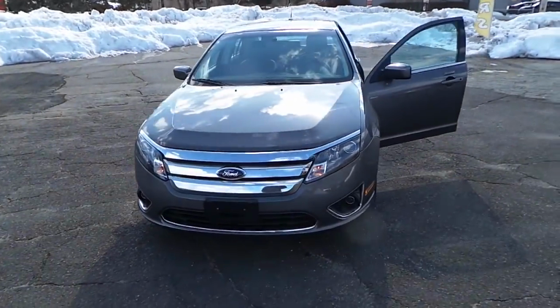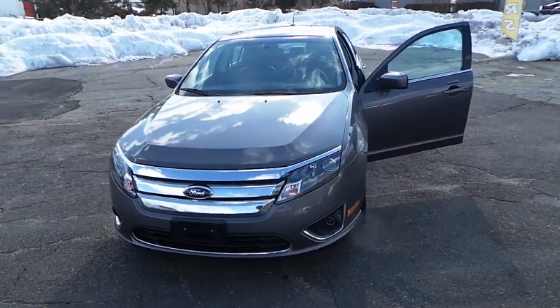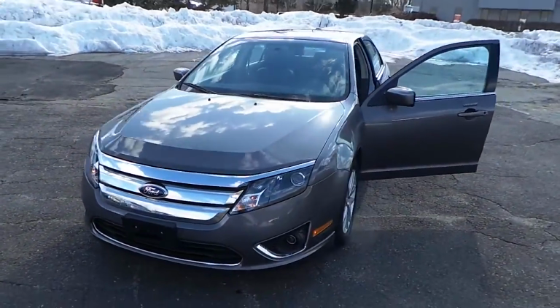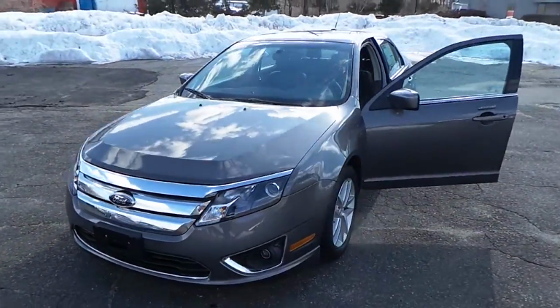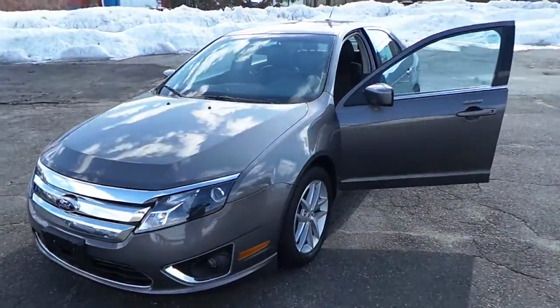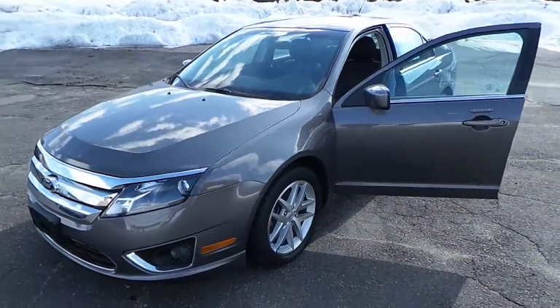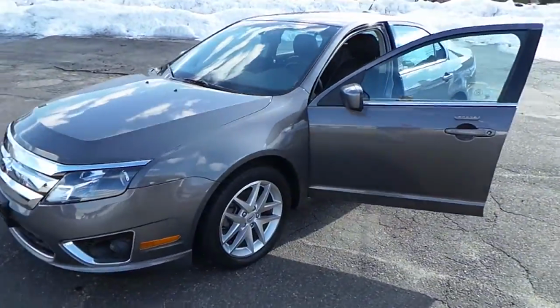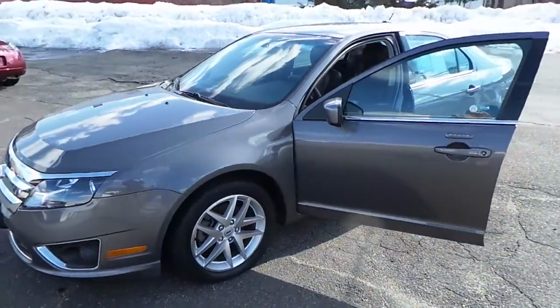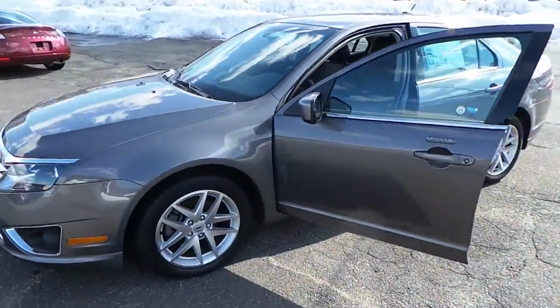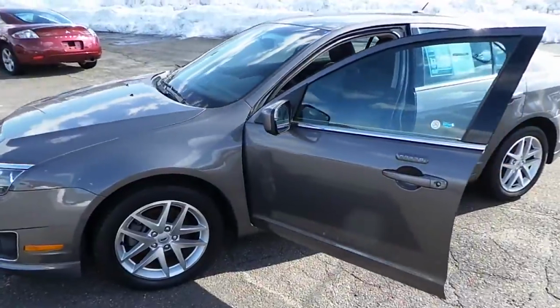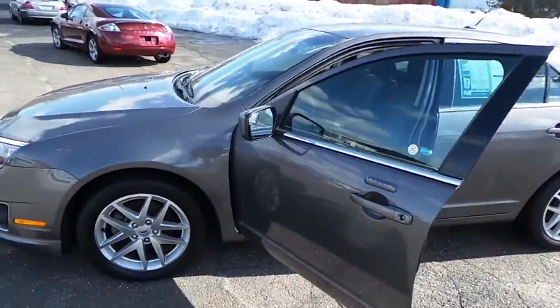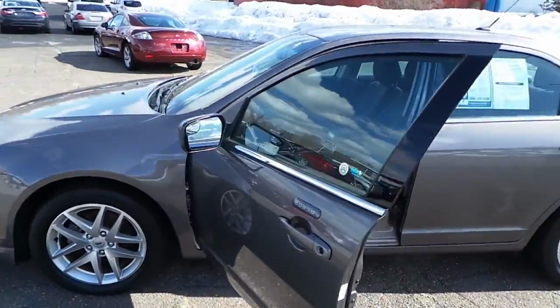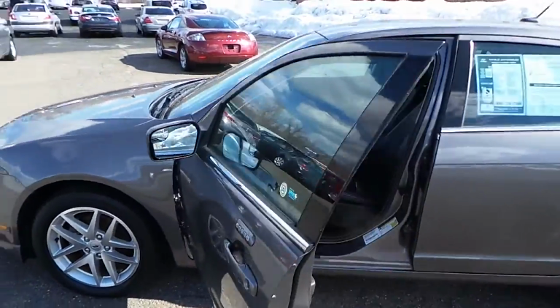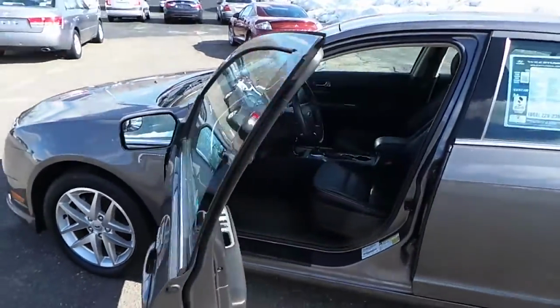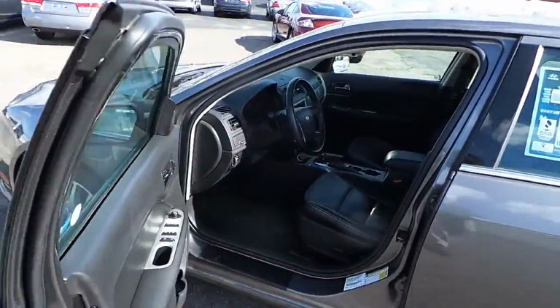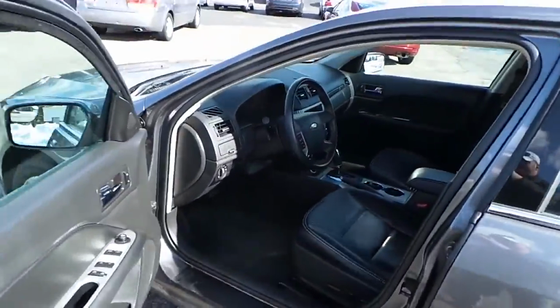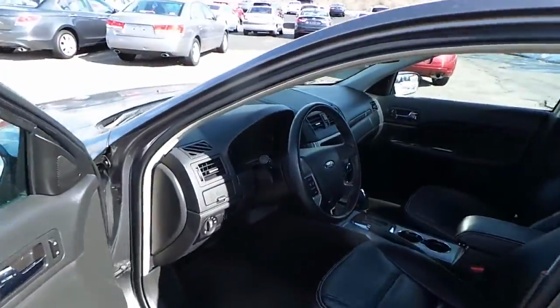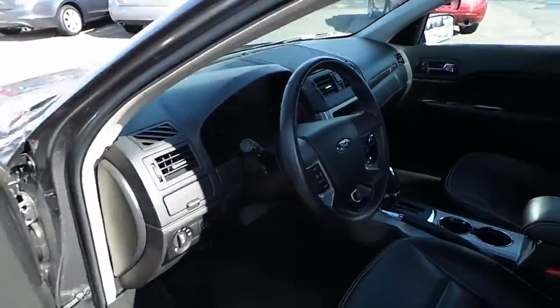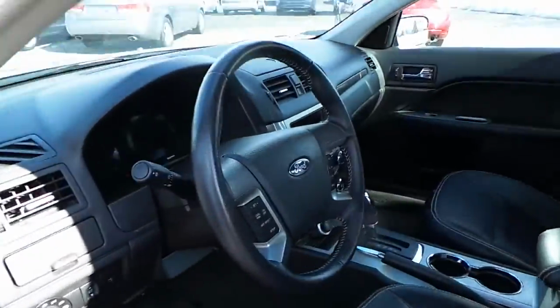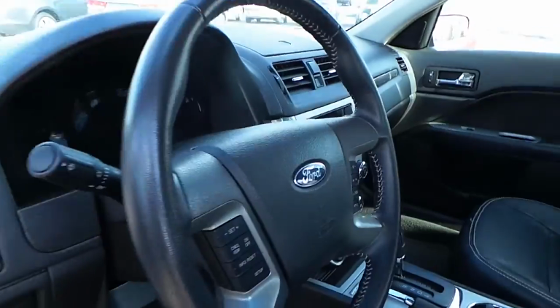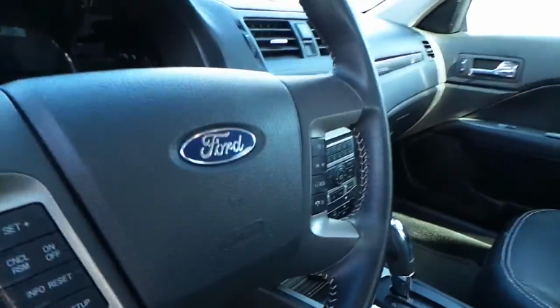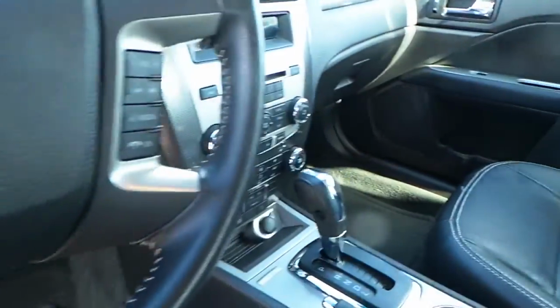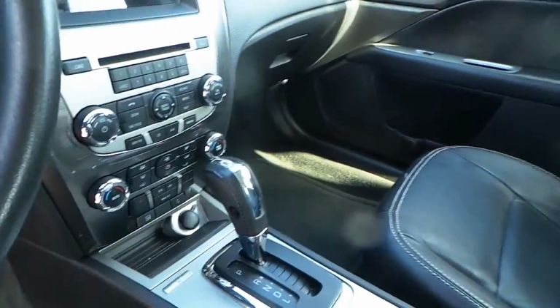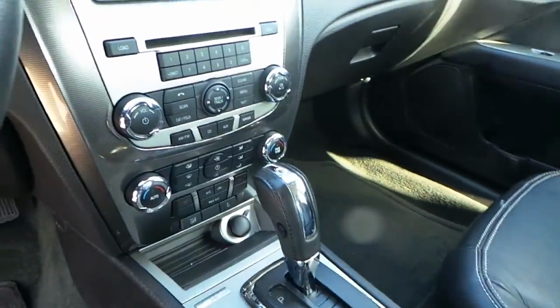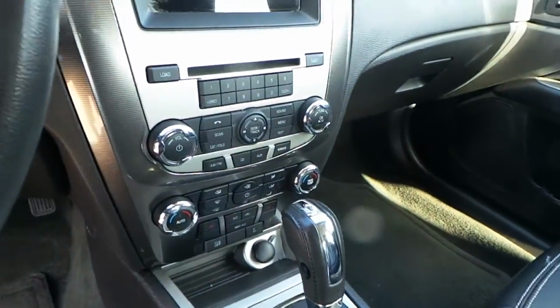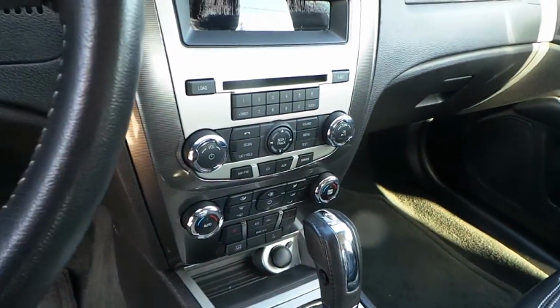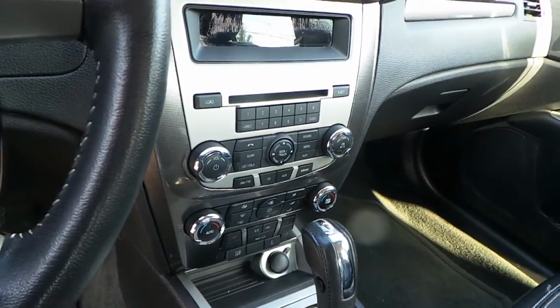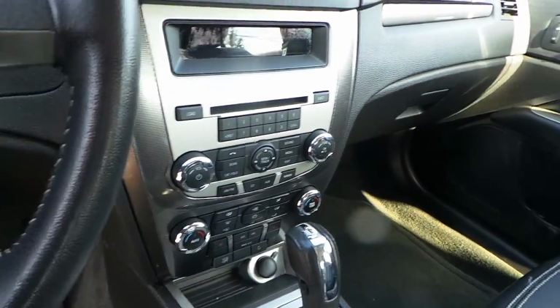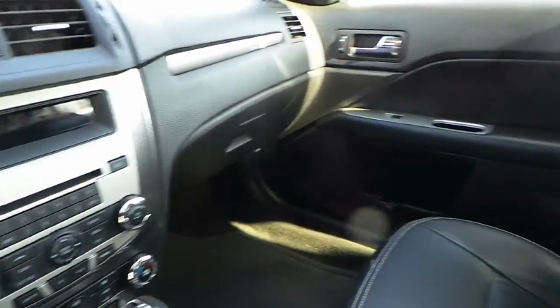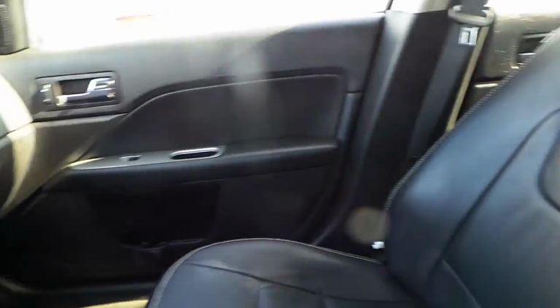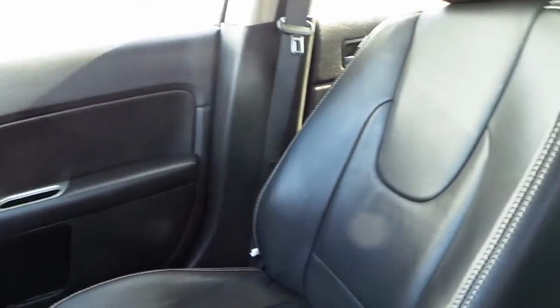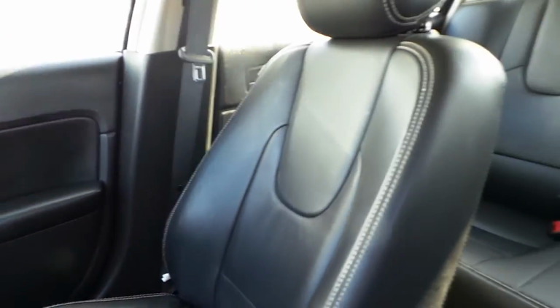As we spoke on the phone, I did do a little research. It does have the heated seats — give you a little peek inside here — heated seats down below, it is Bluetooth capable, leather throughout.